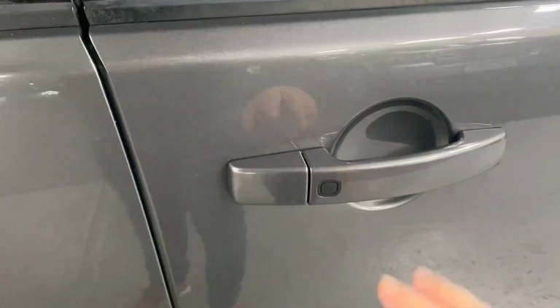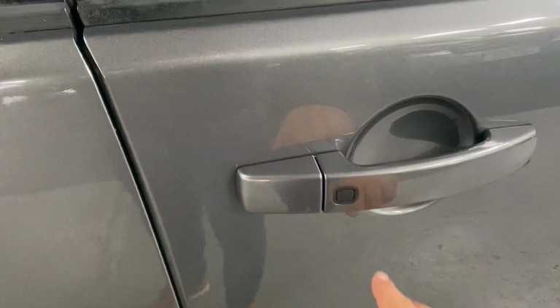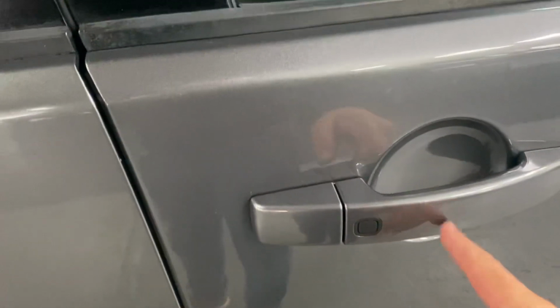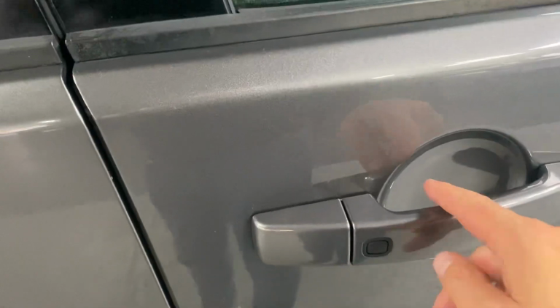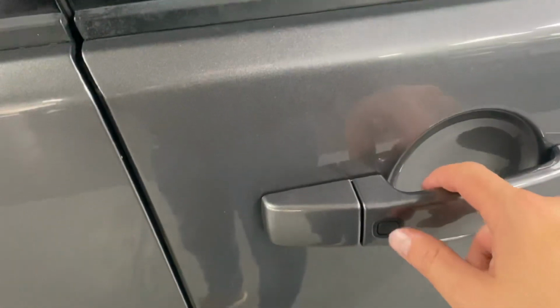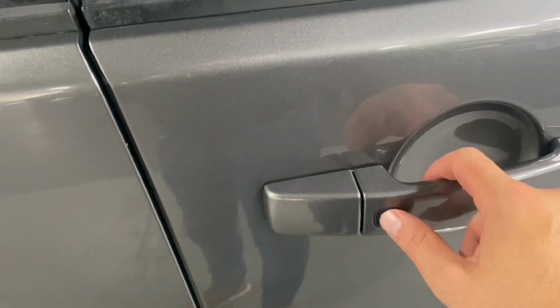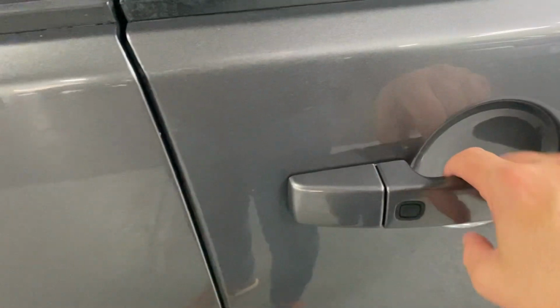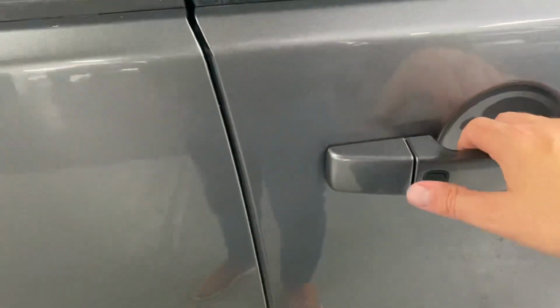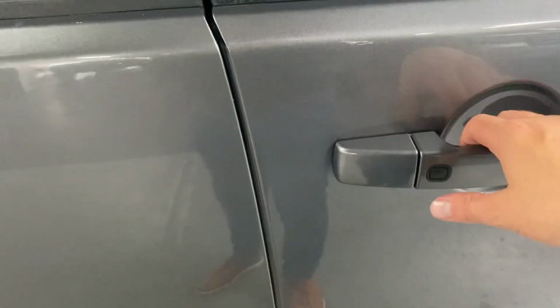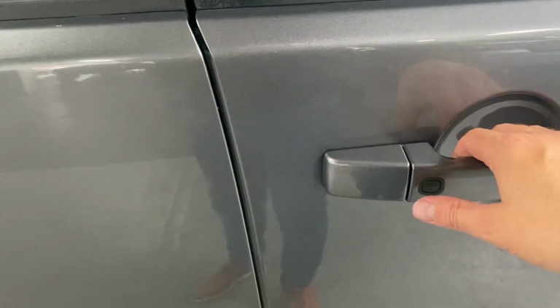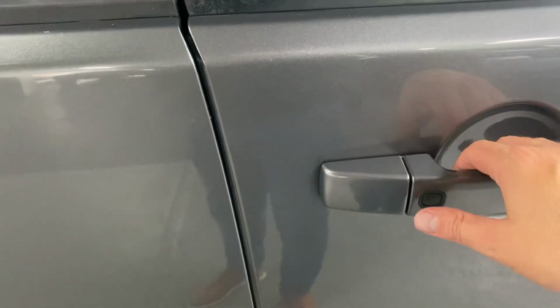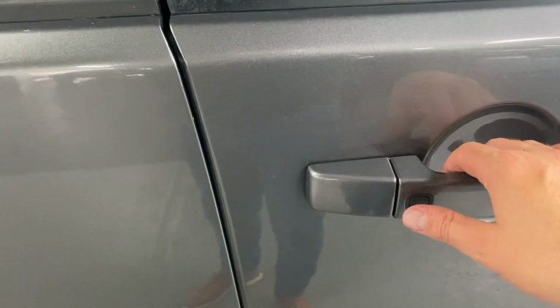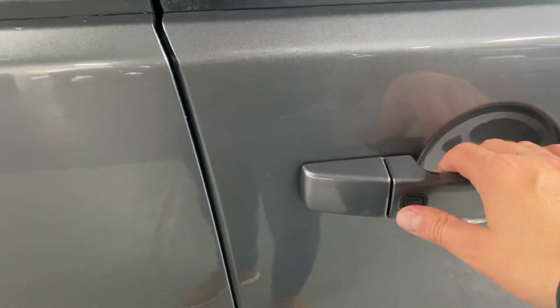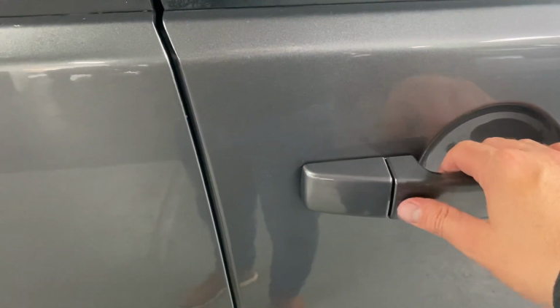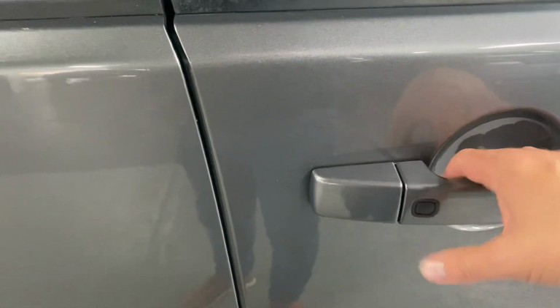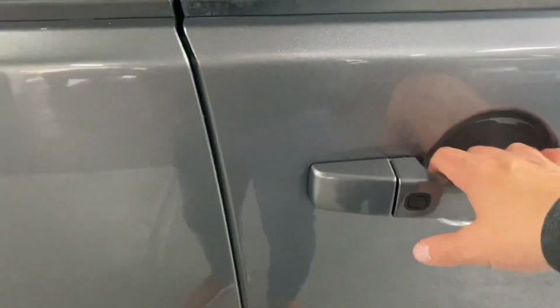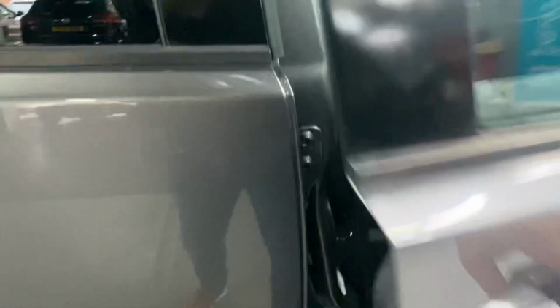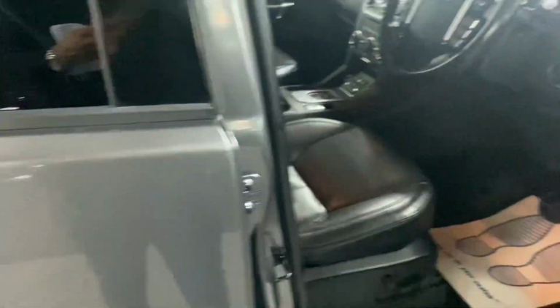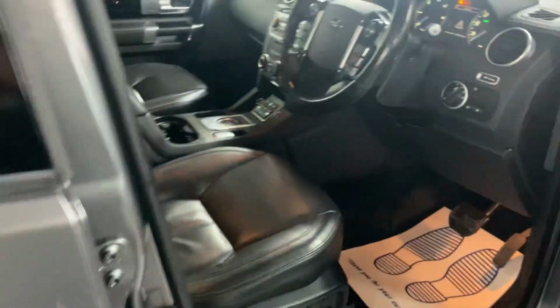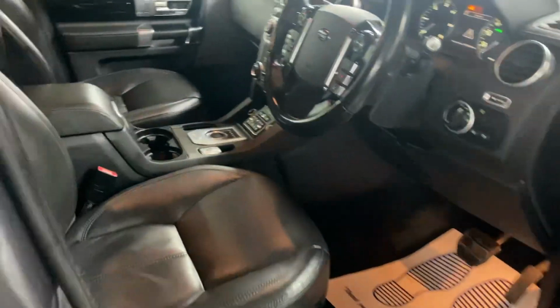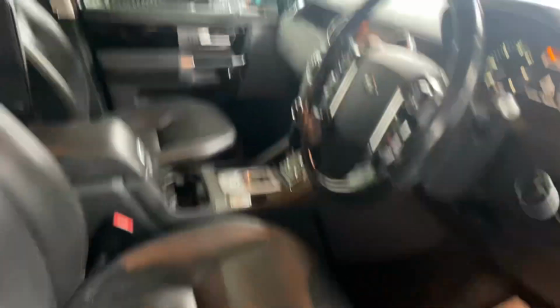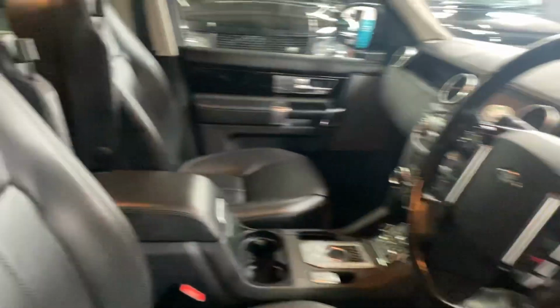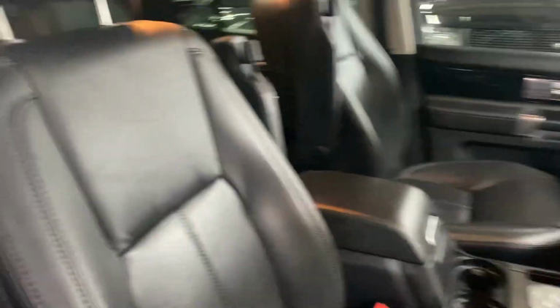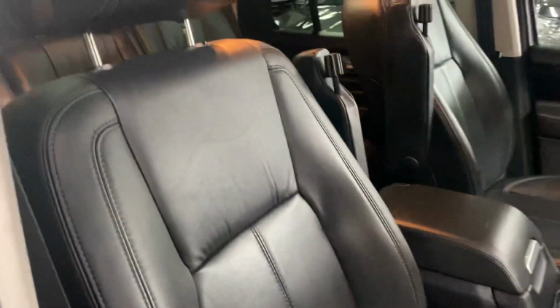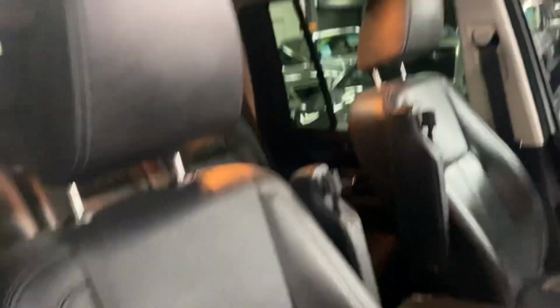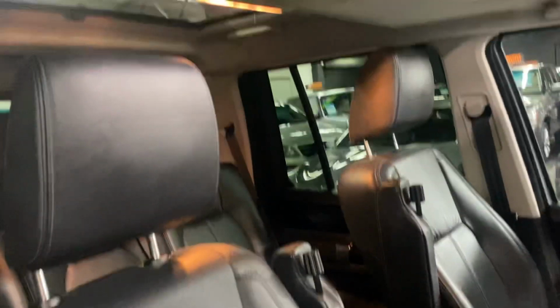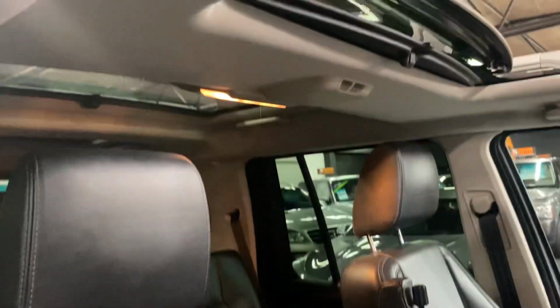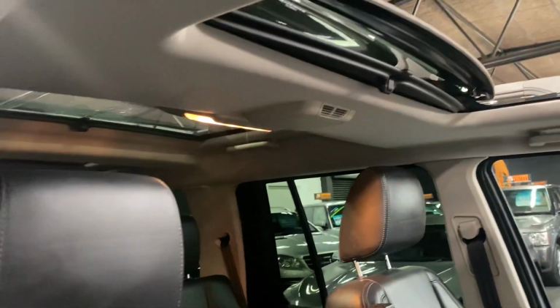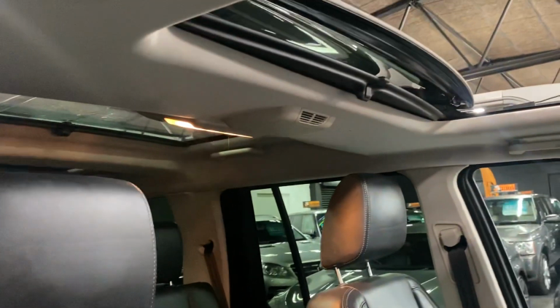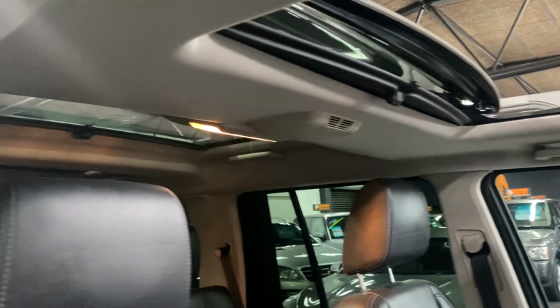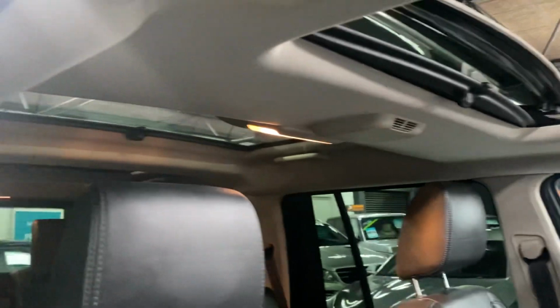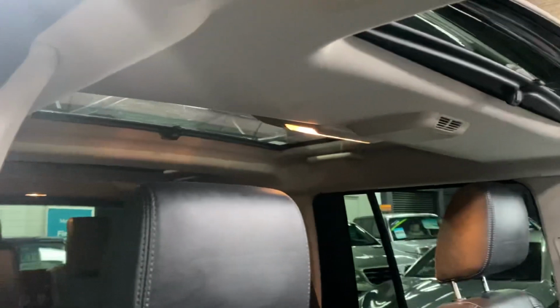Keyless entry on these, so key in your pocket — that little button there is if you want to lock it with the key in your pocket, press the button and that will lock it. There you can see the sunroofs that I've just mentioned.